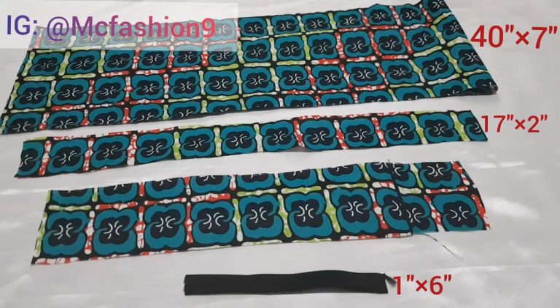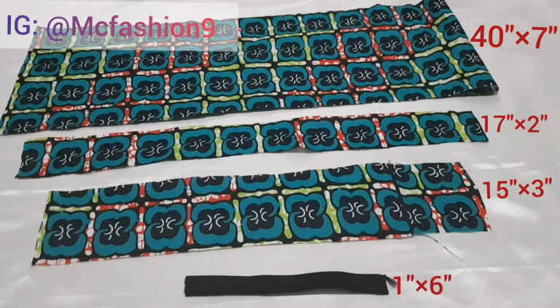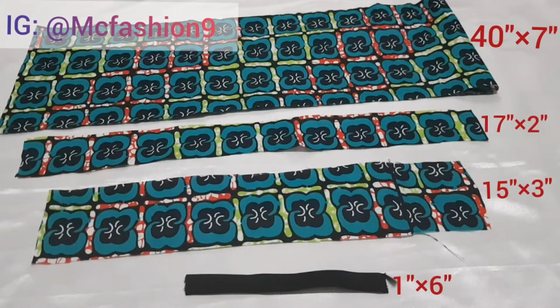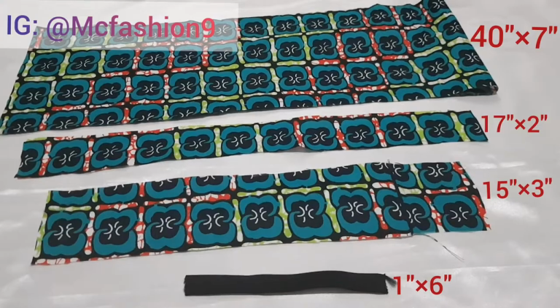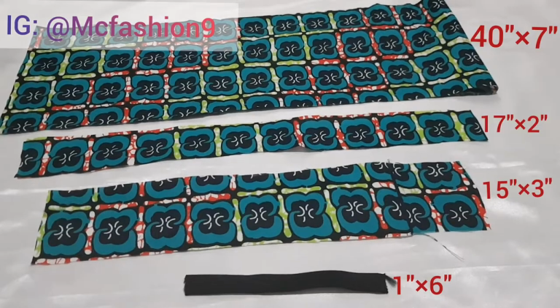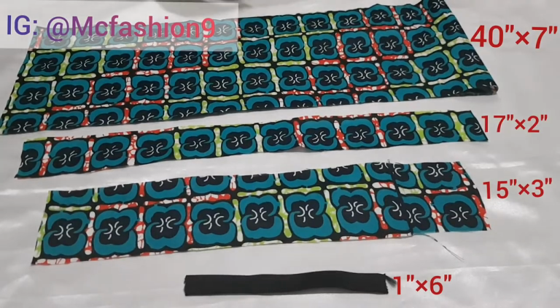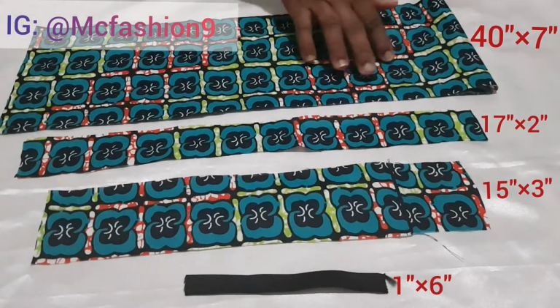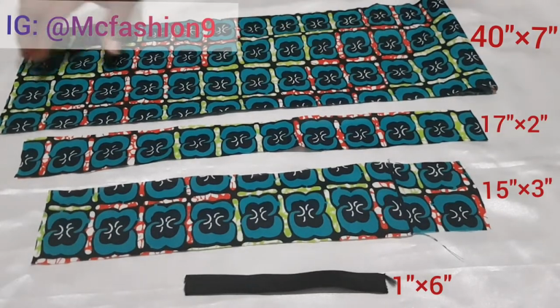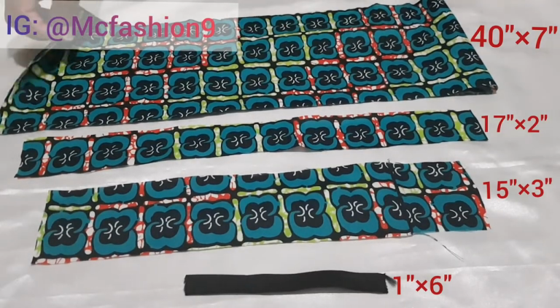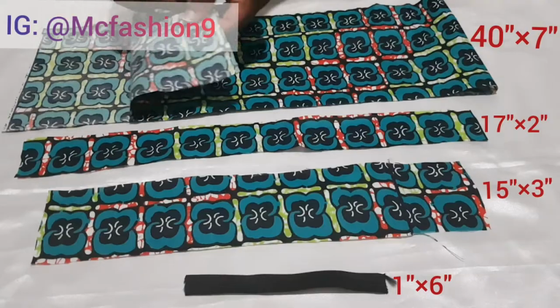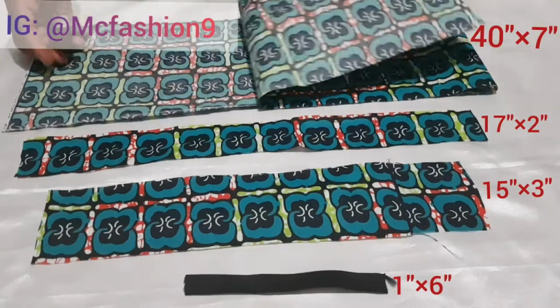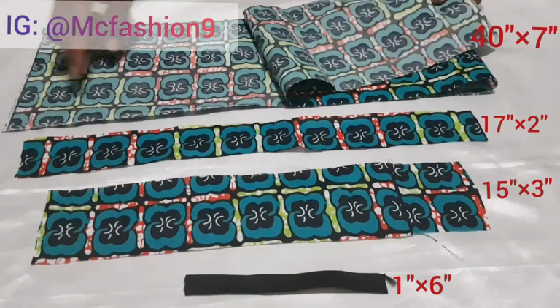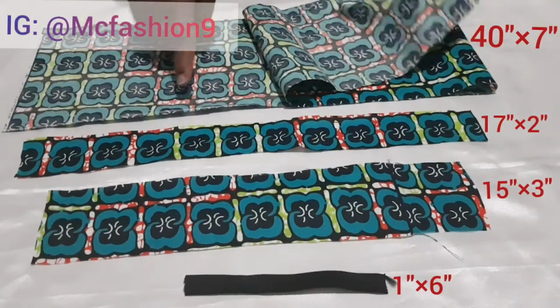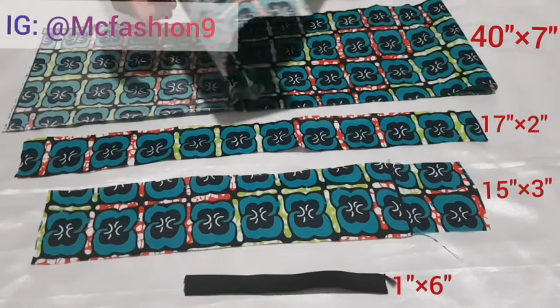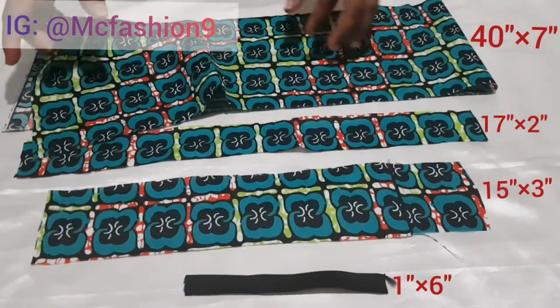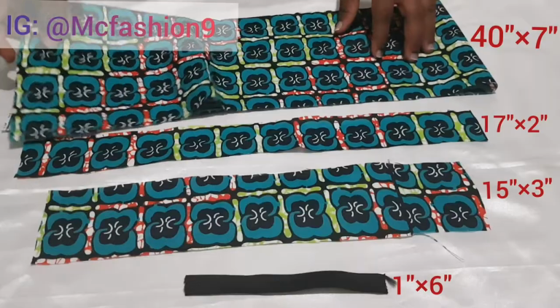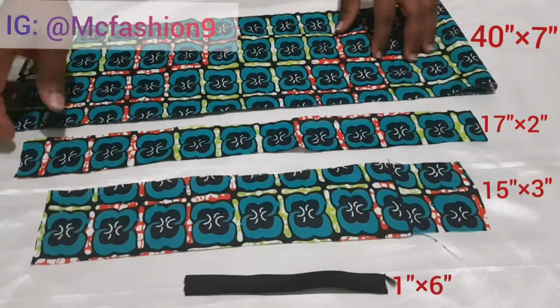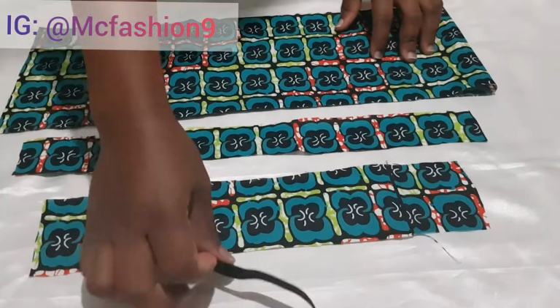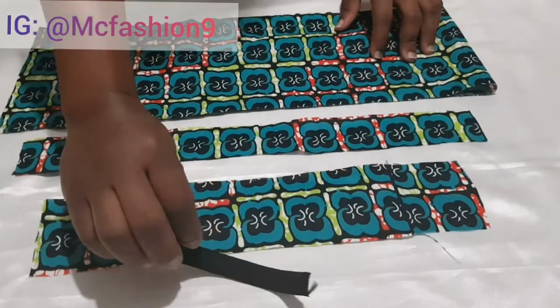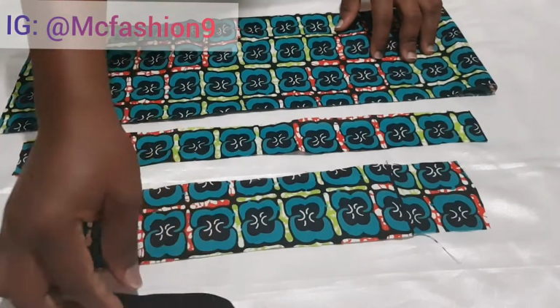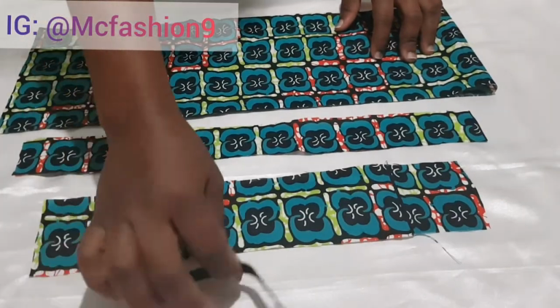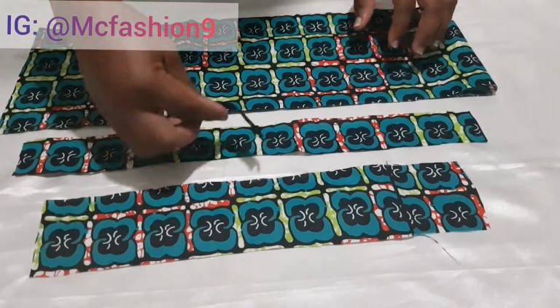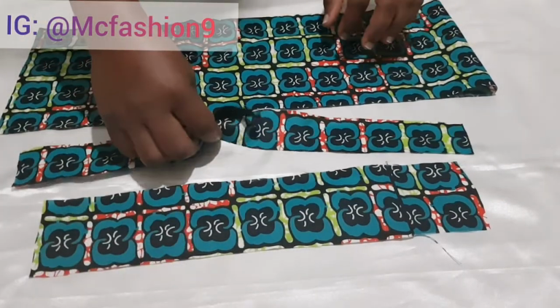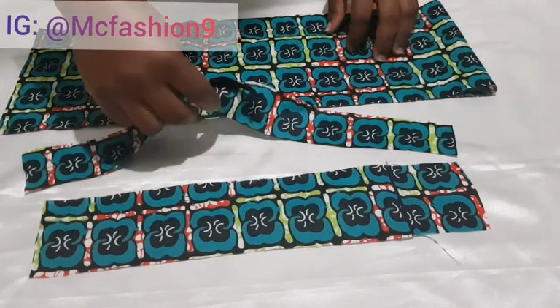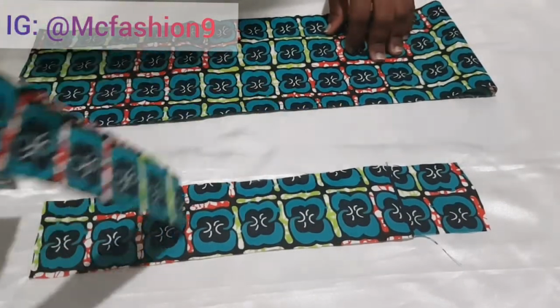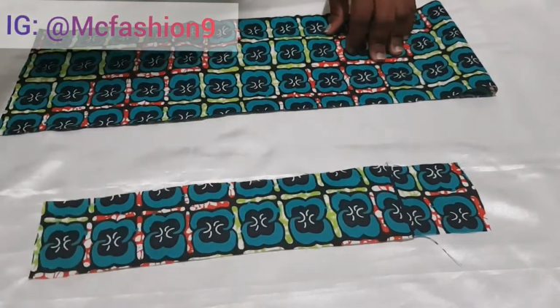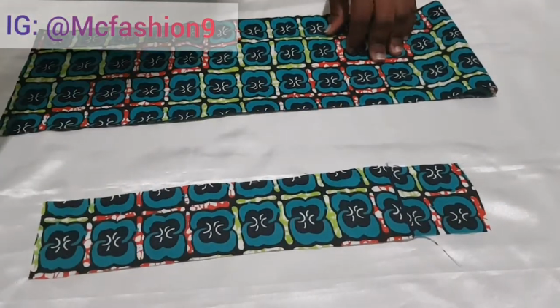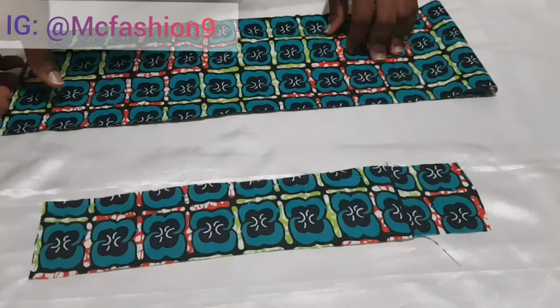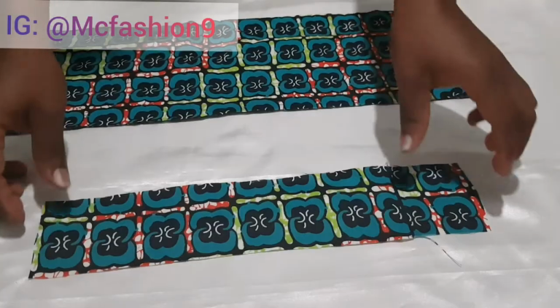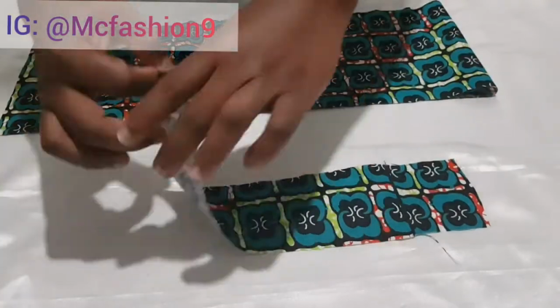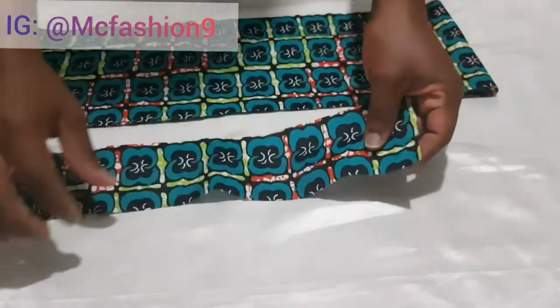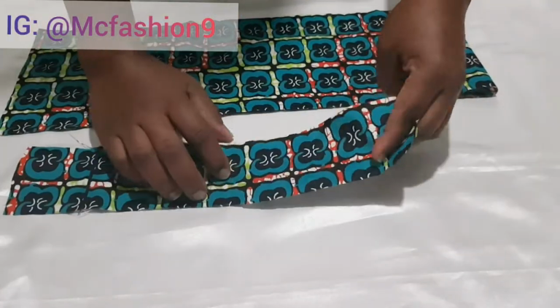I'm going to make this from African print fabric. The measurement is on the screen — you can take a screenshot. Then I'm going to take the elastic casing and set this smaller piece aside.